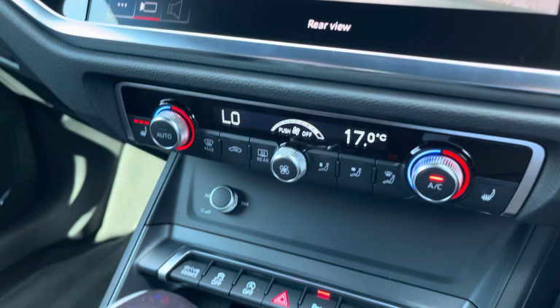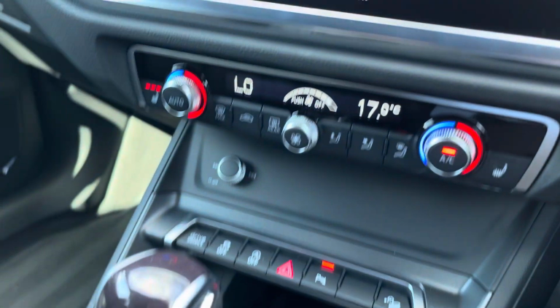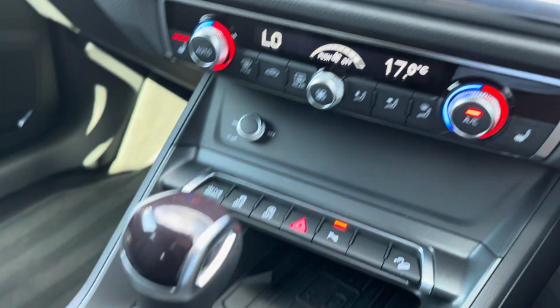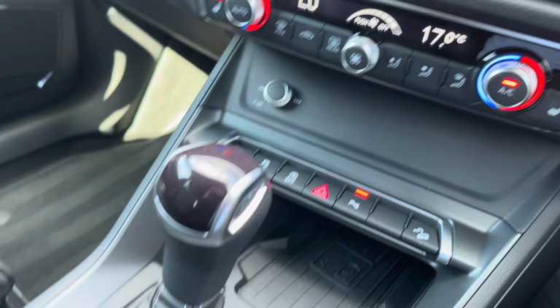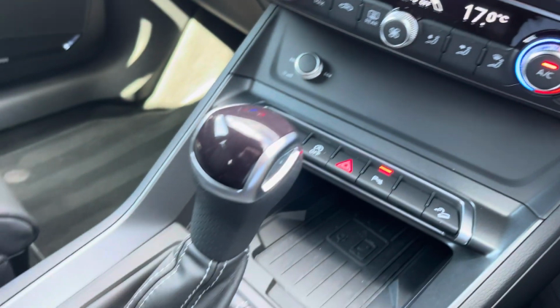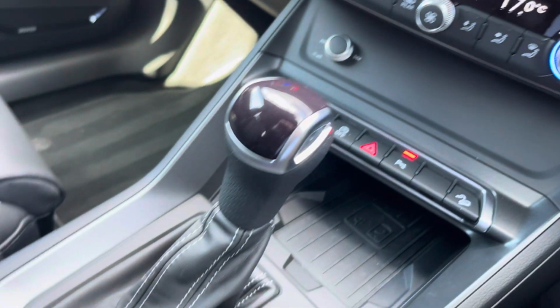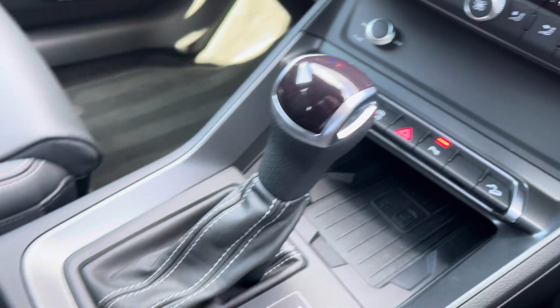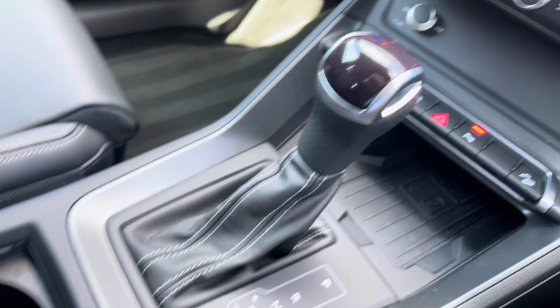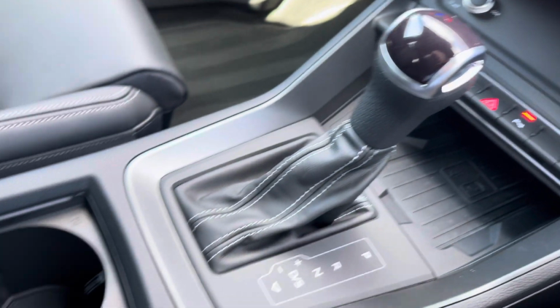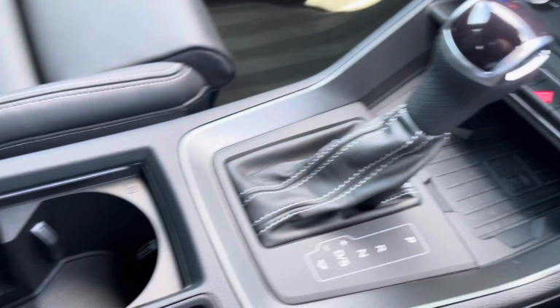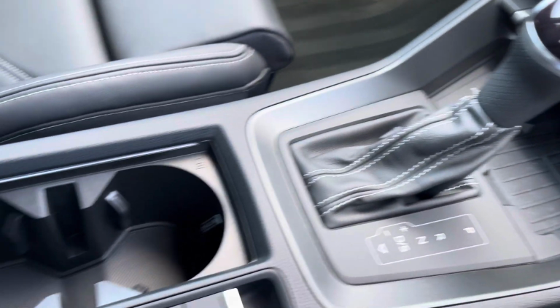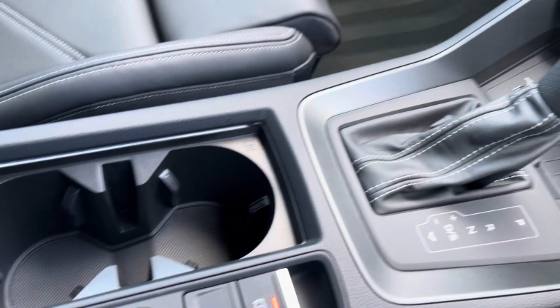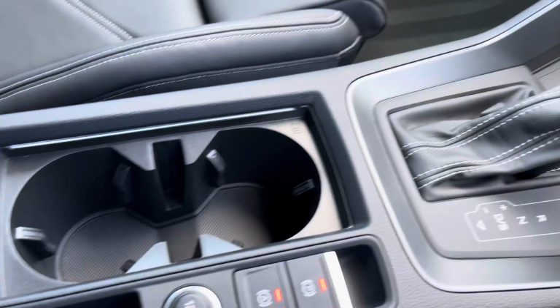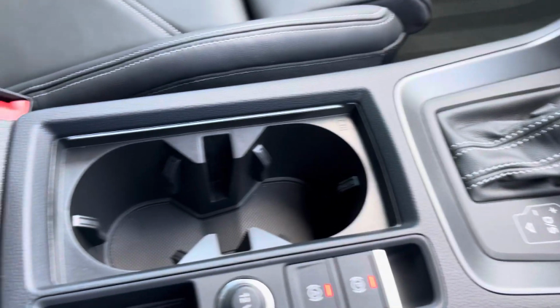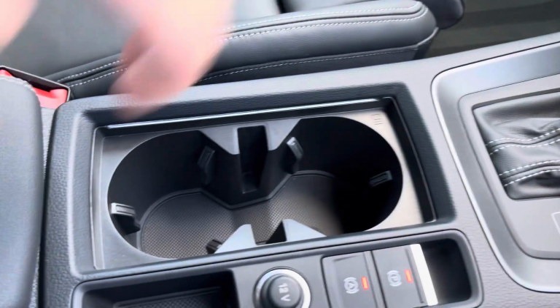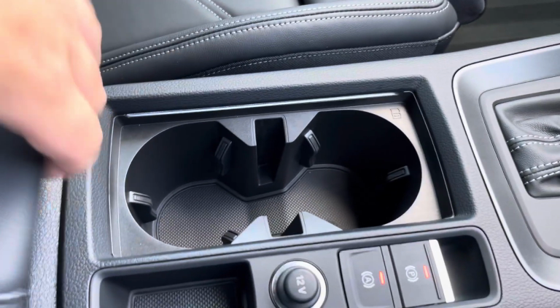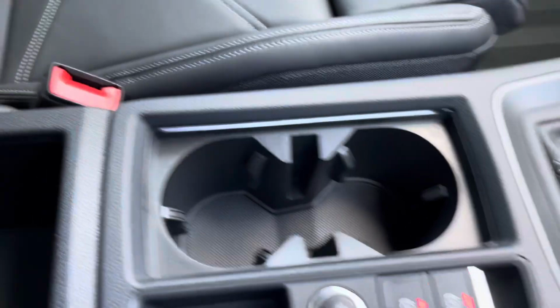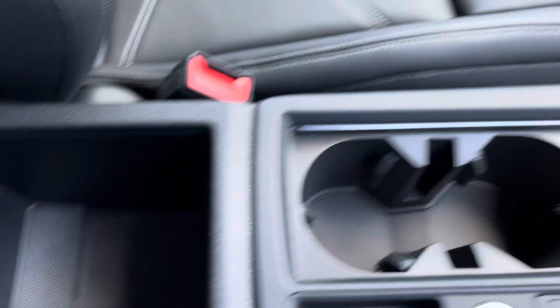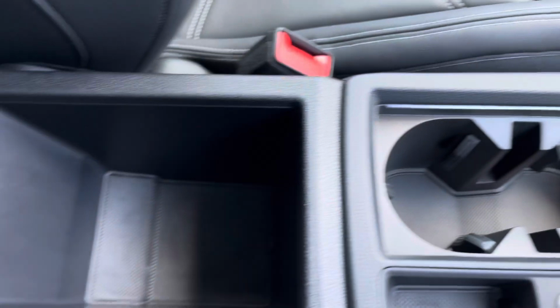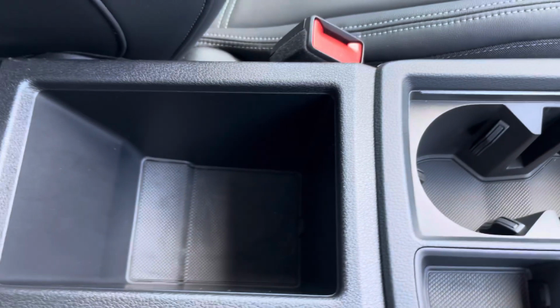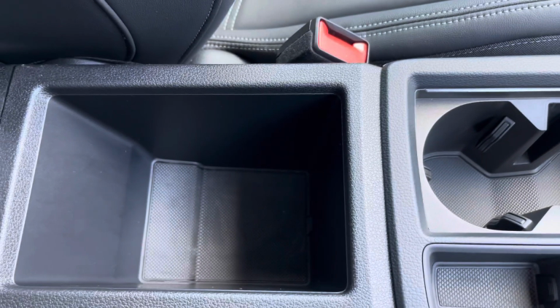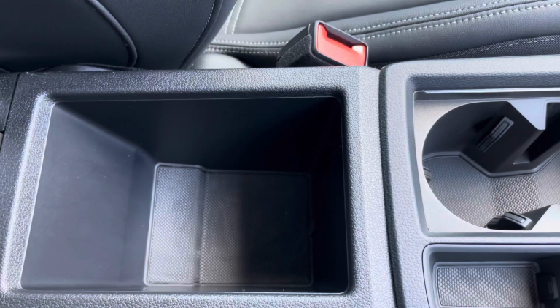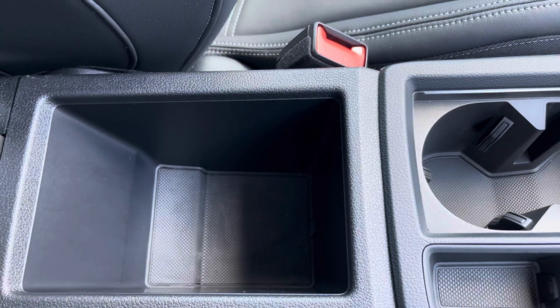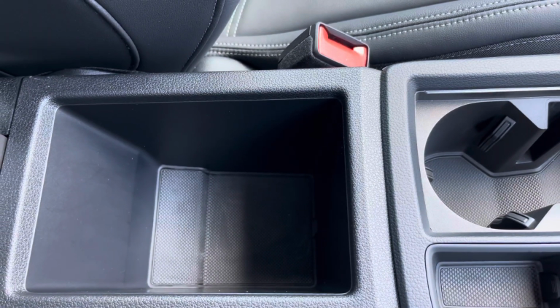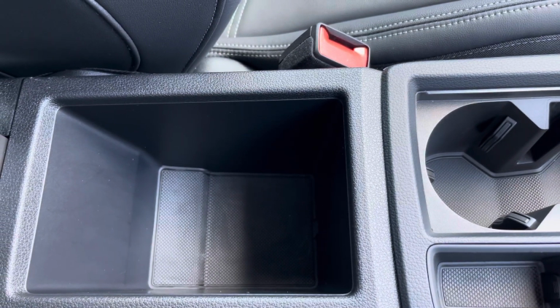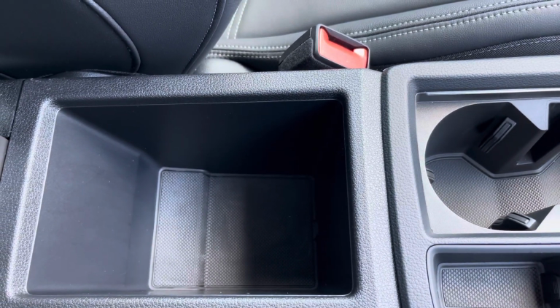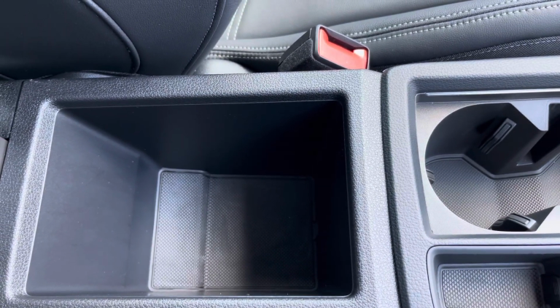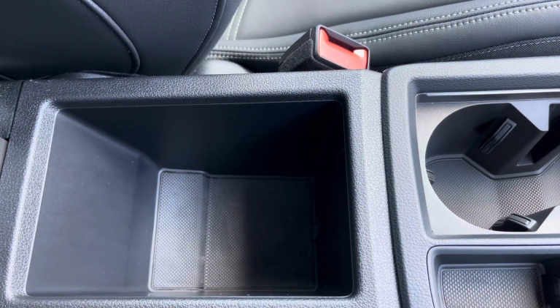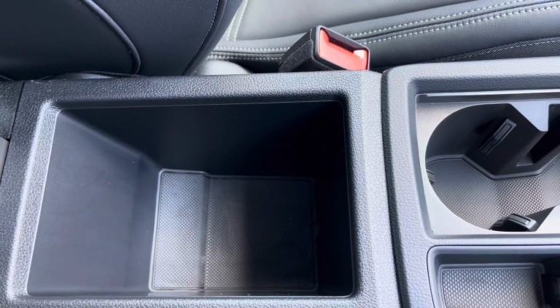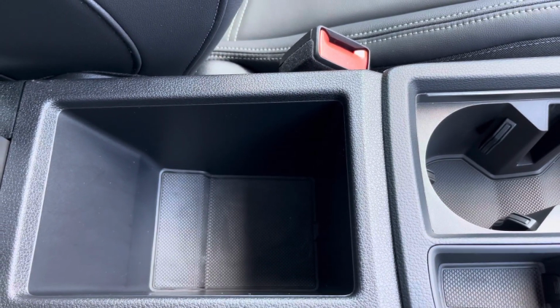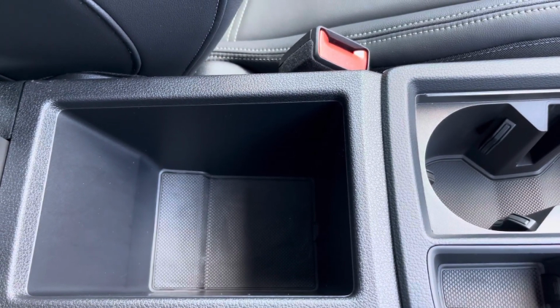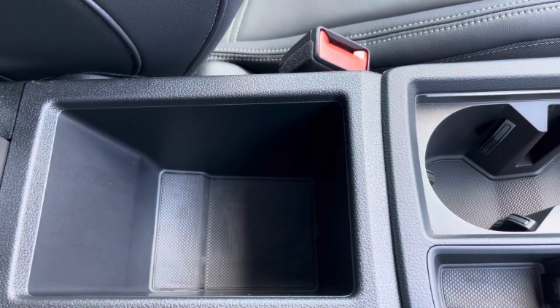Moving down, we have wireless phone charging, your automatic gearbox, the electric parking brake, and a folding armrest with a little storage compartment where you can store your phone, wallet or anything else you need on any journey.